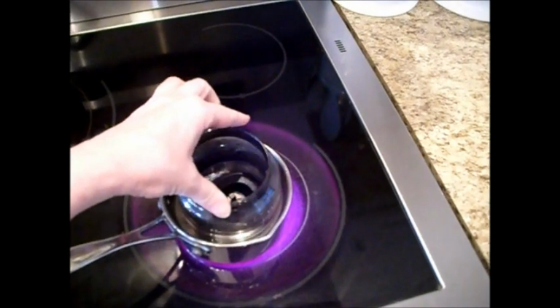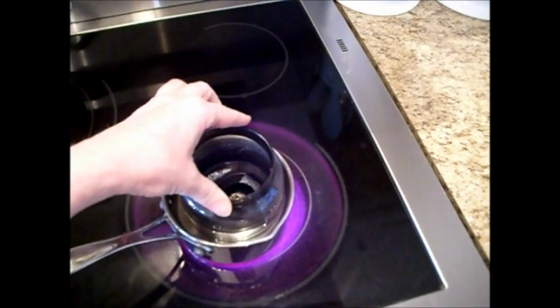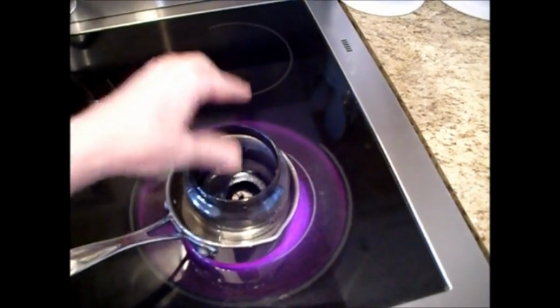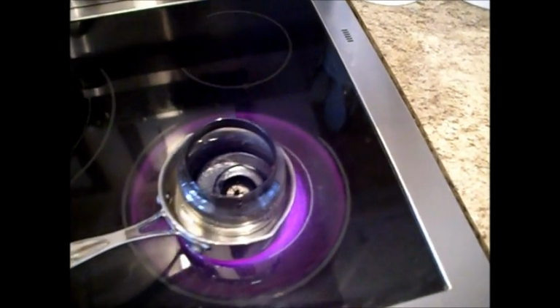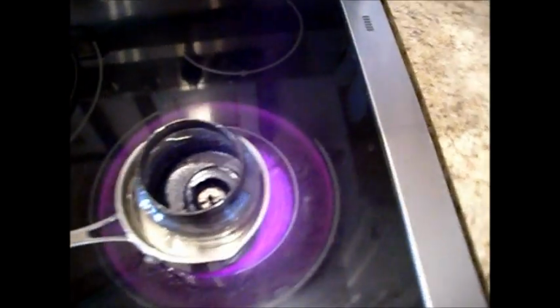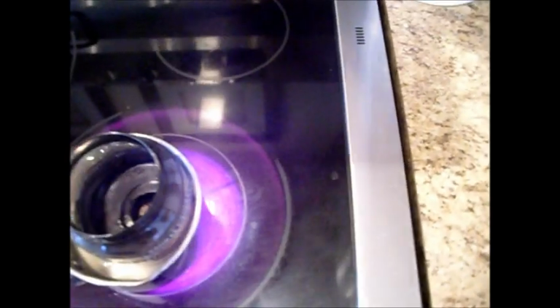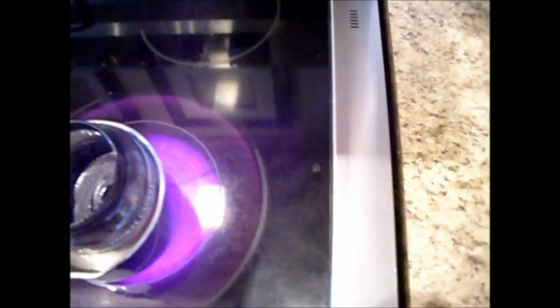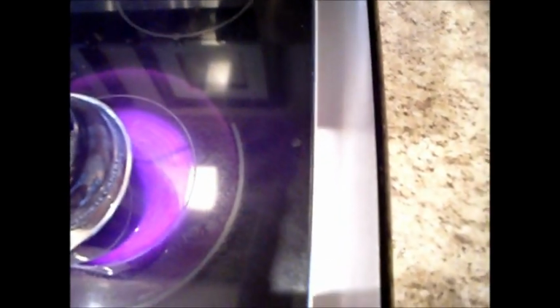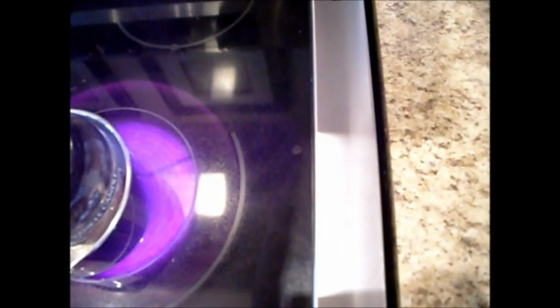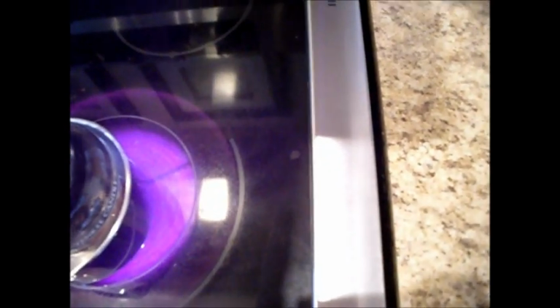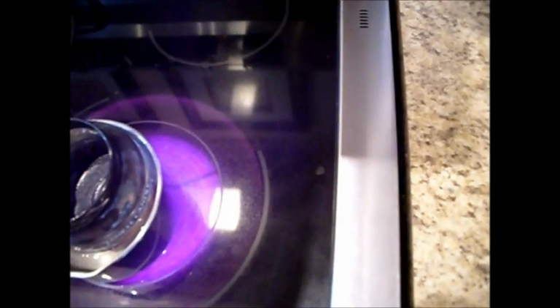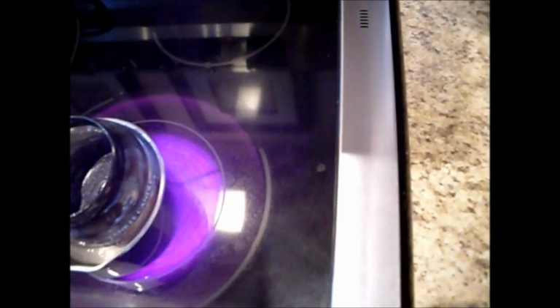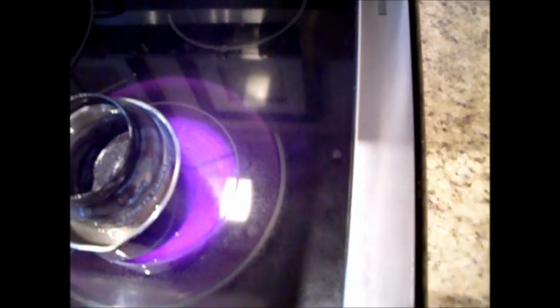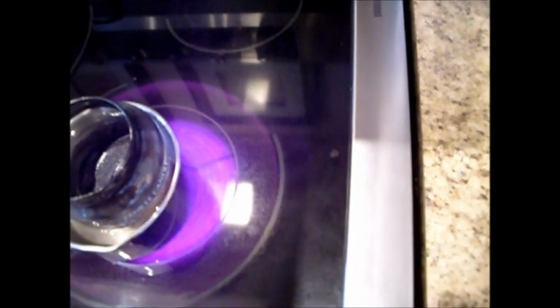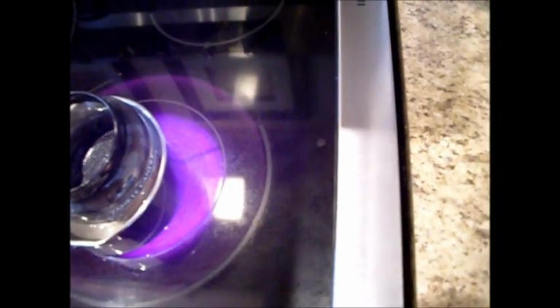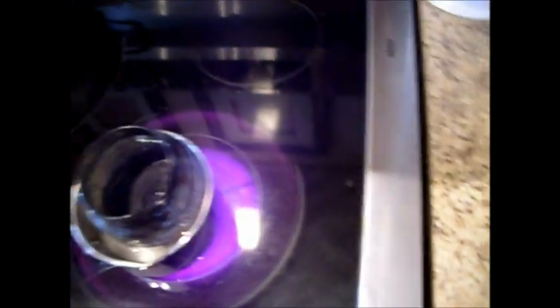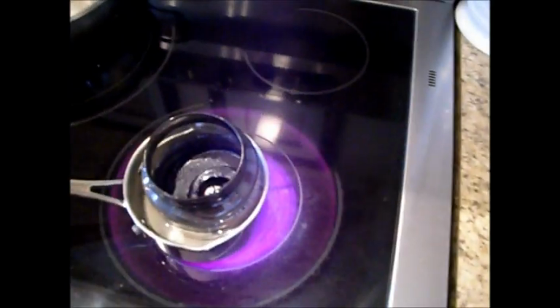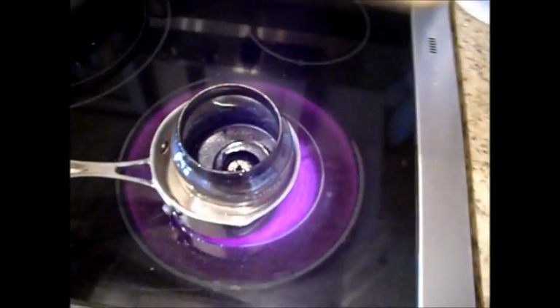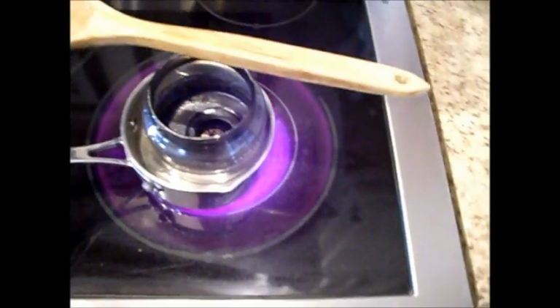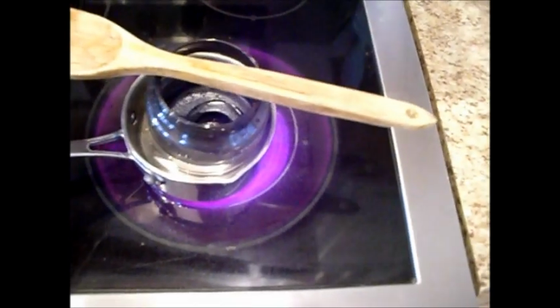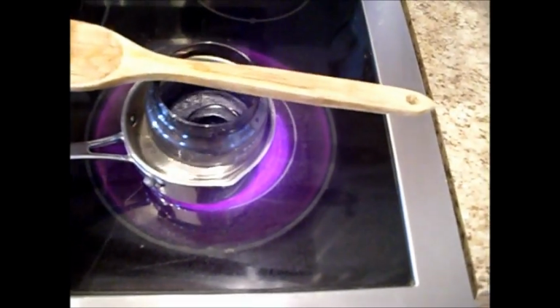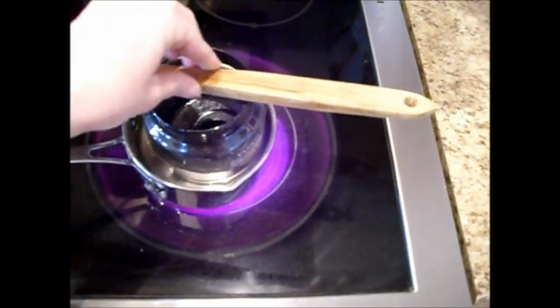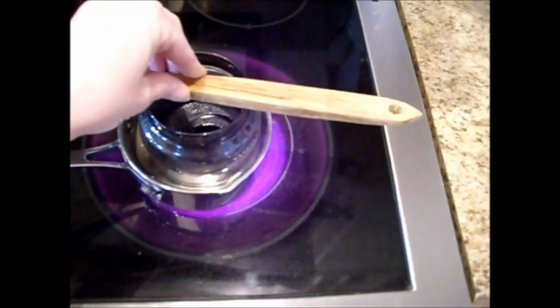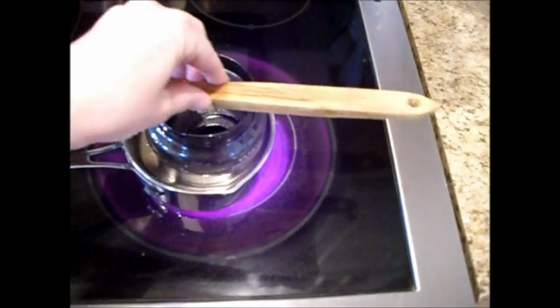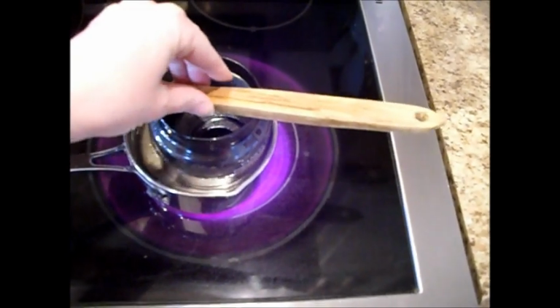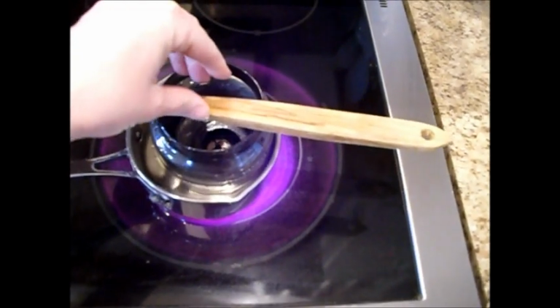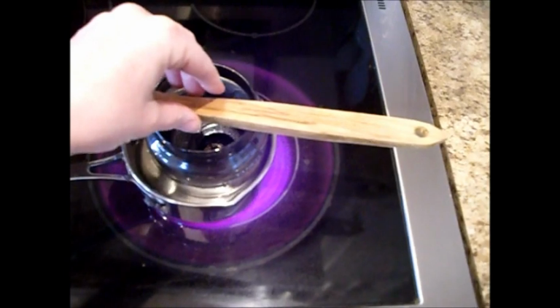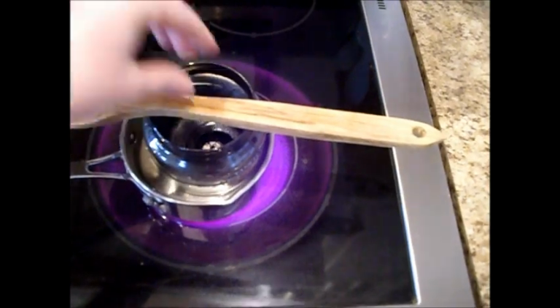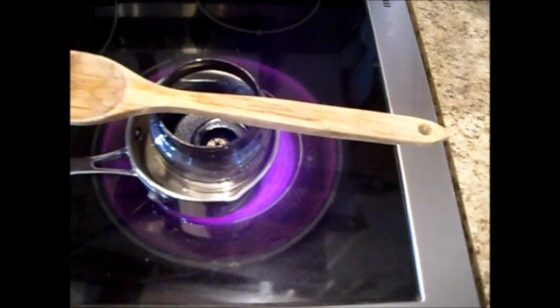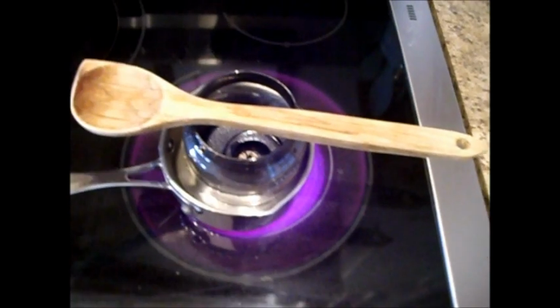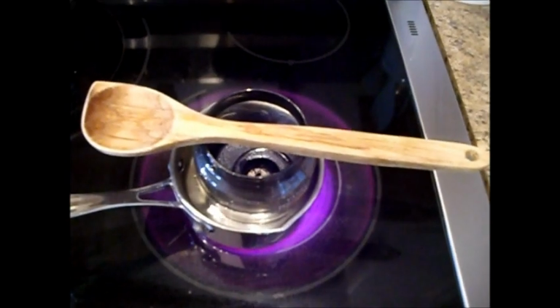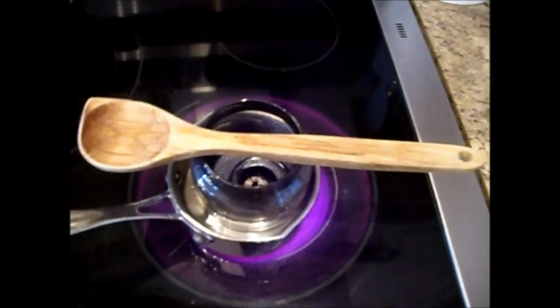What we're going to do is float the candle in the water like so, and we're going to put a heavy wooden spoon on top to kind of hold it down.